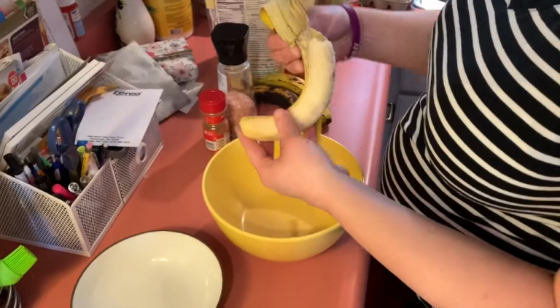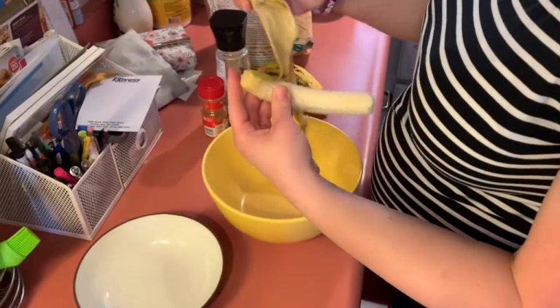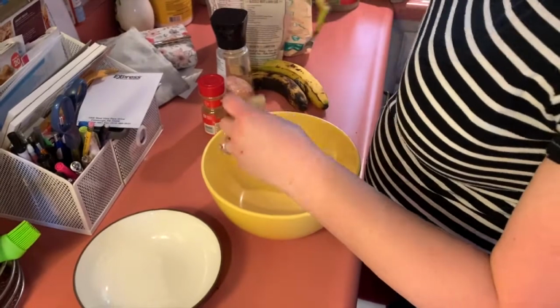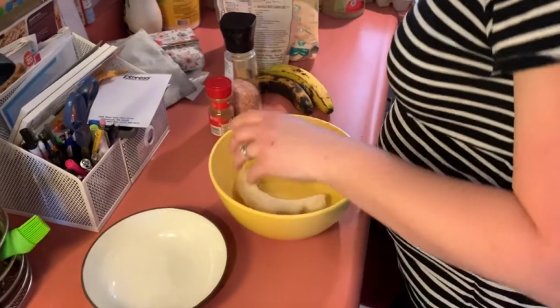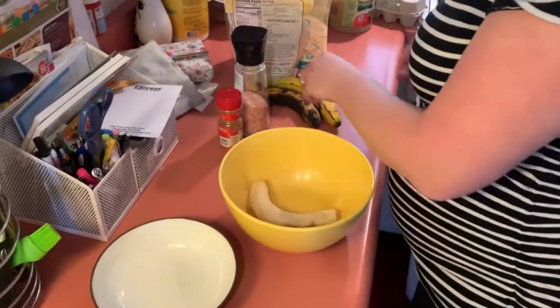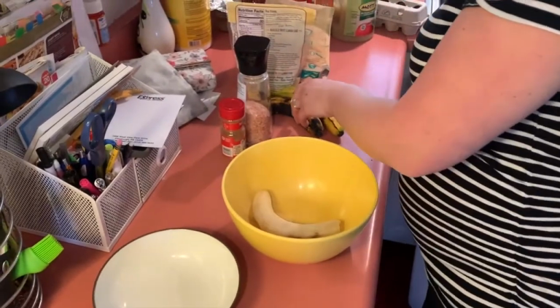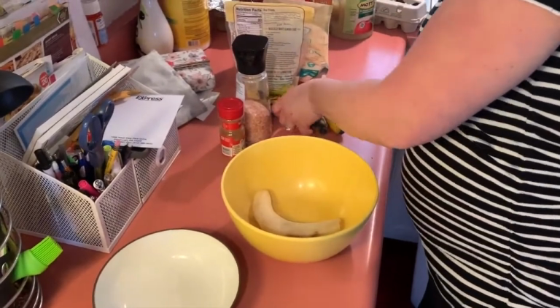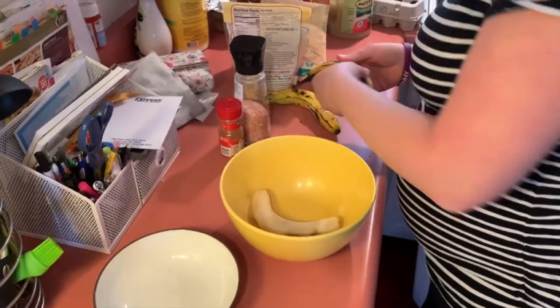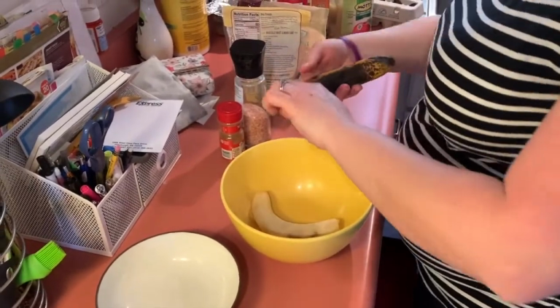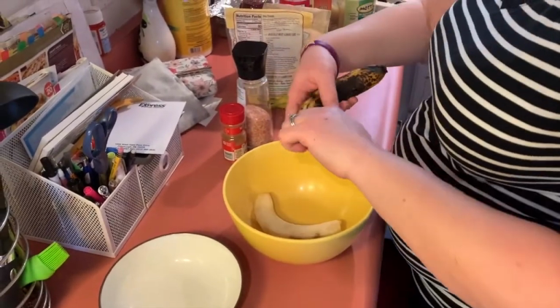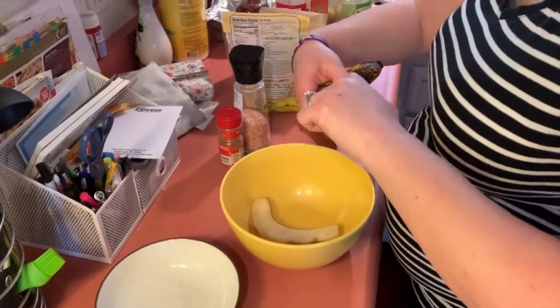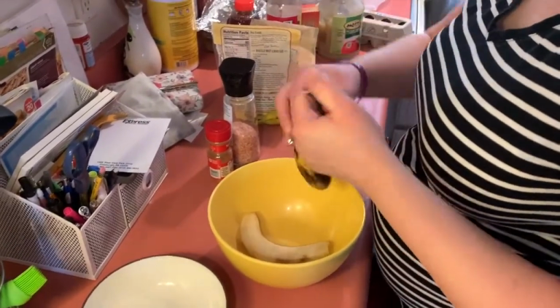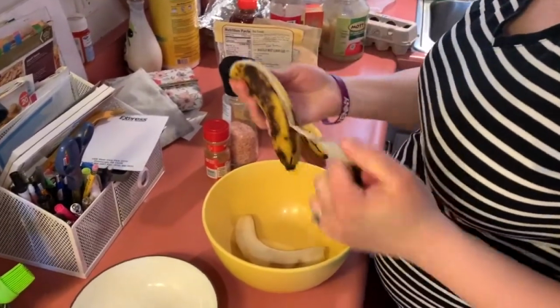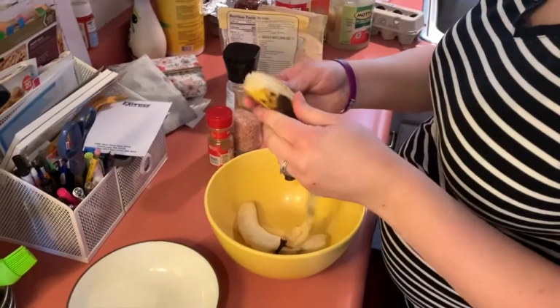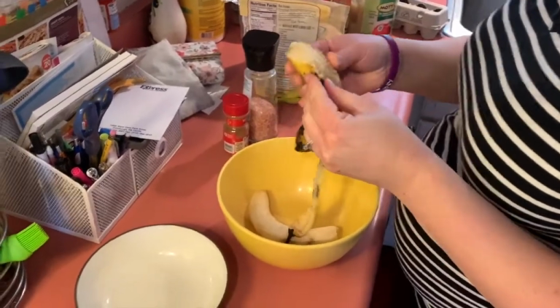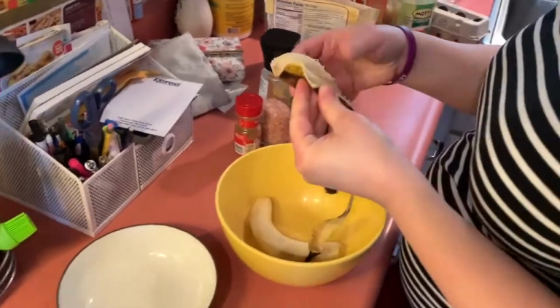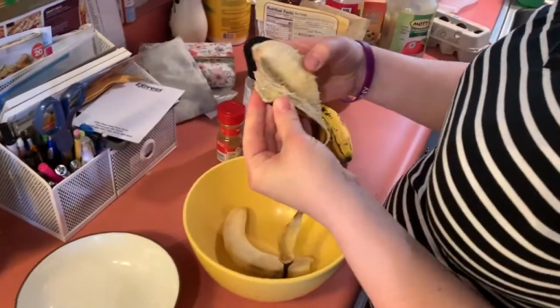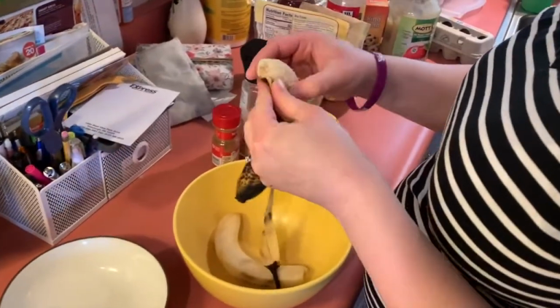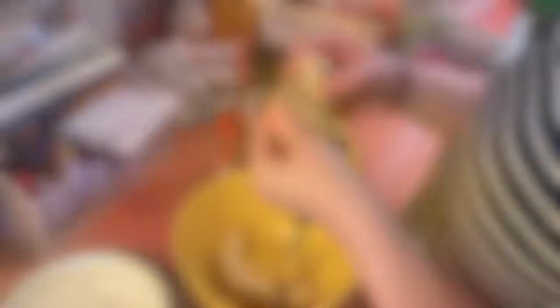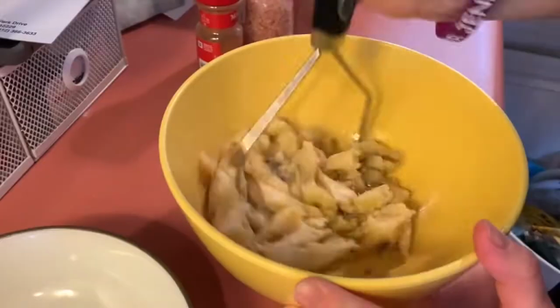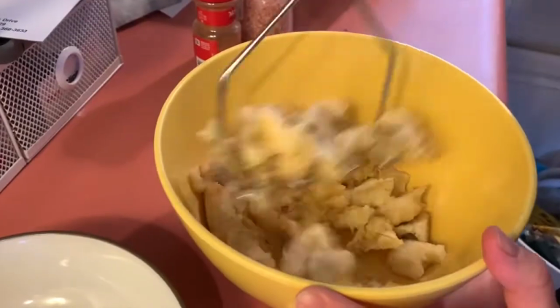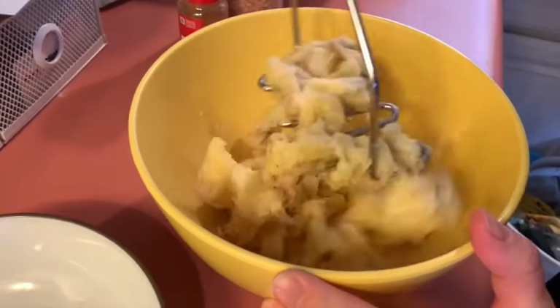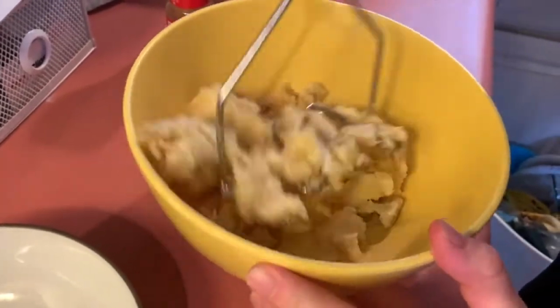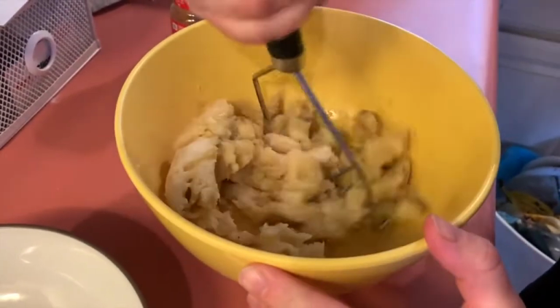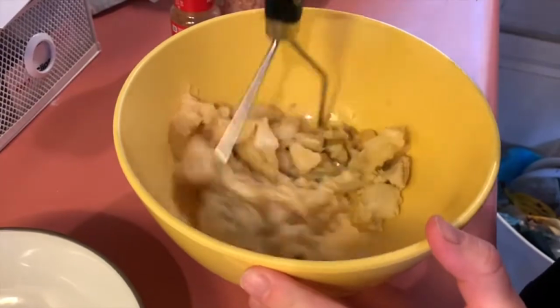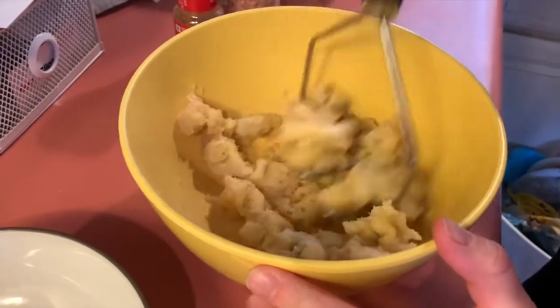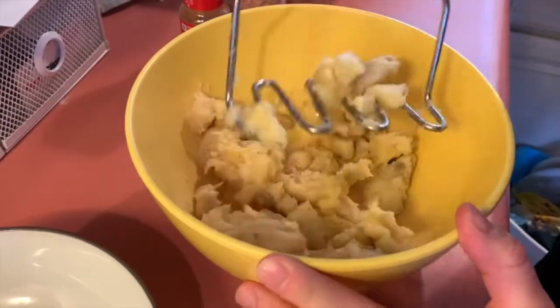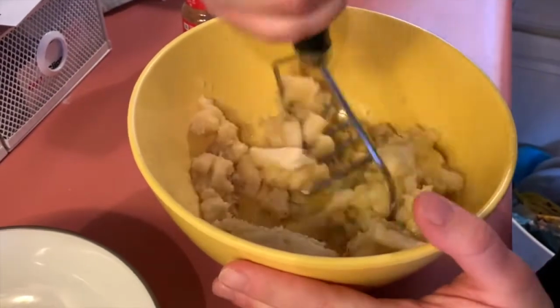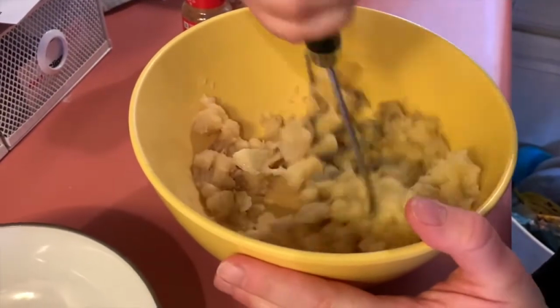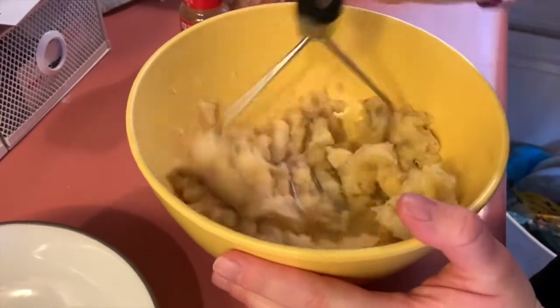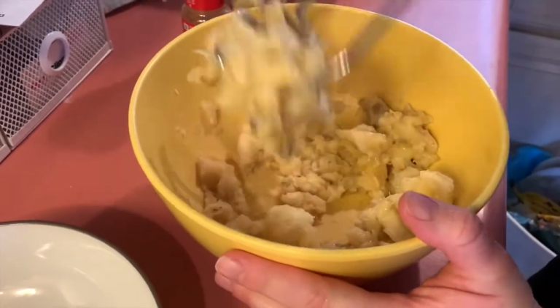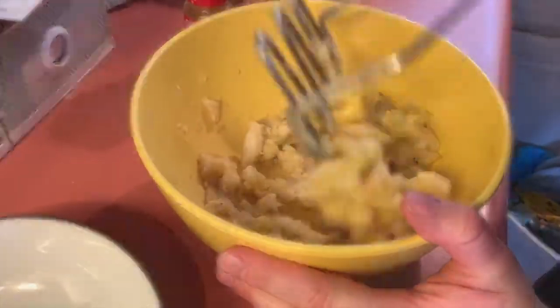We have our three ripe bananas — ripe is the key word. Don't try to do two or four; I've done it before. Three is the magic number. We're going to mash those up. I like to just use a potato masher until they're nice and almost liquidy.